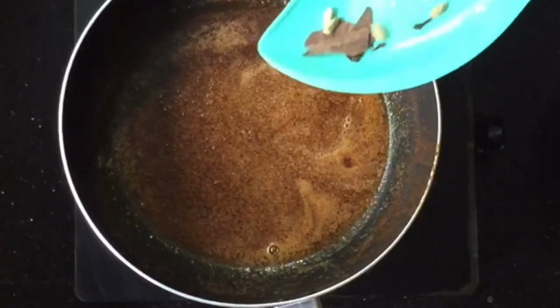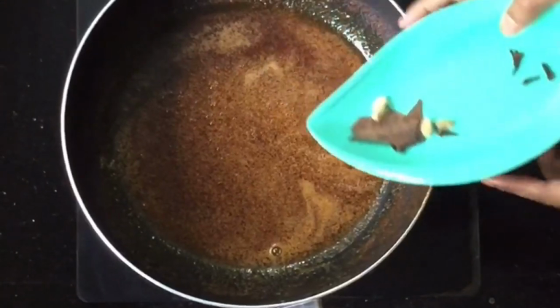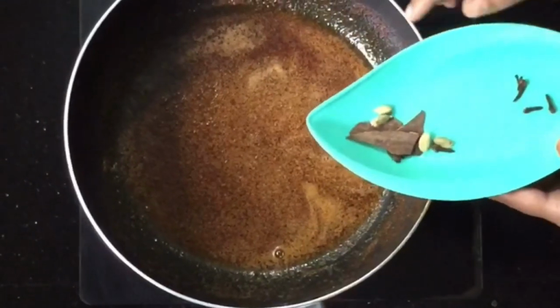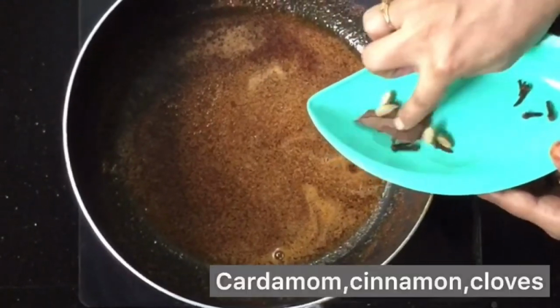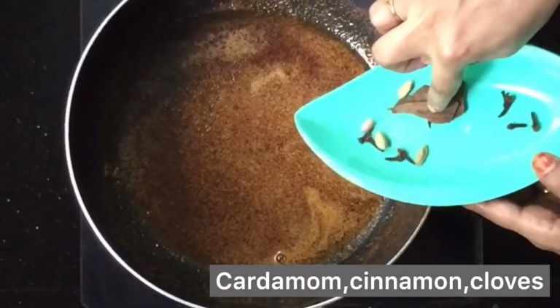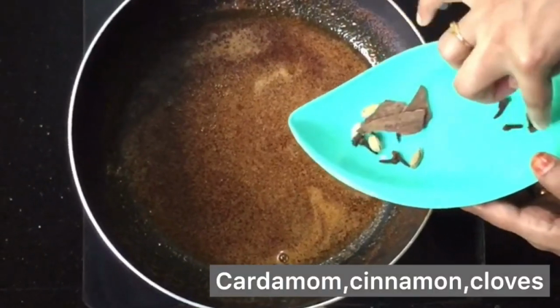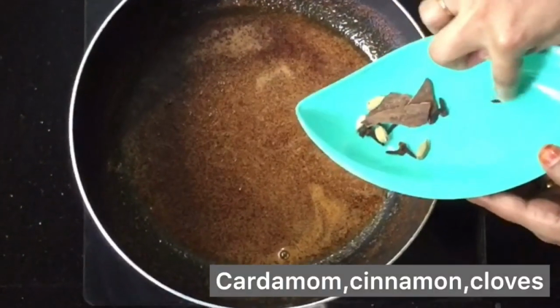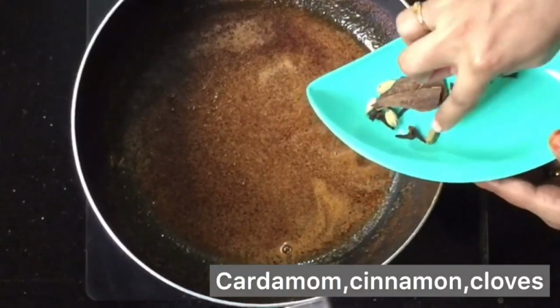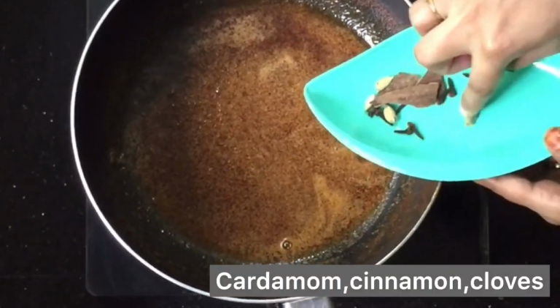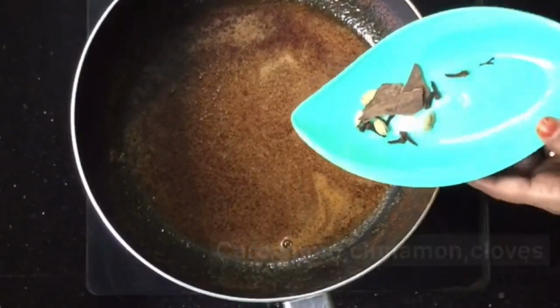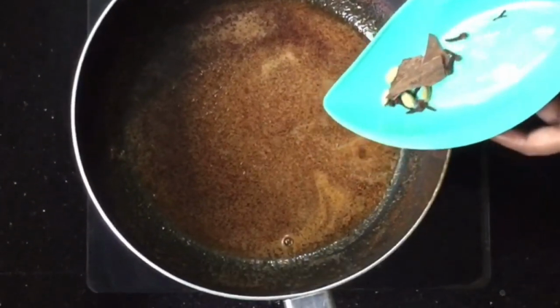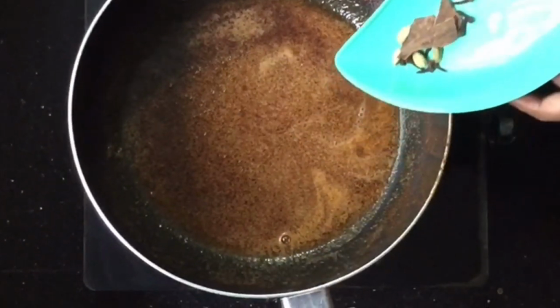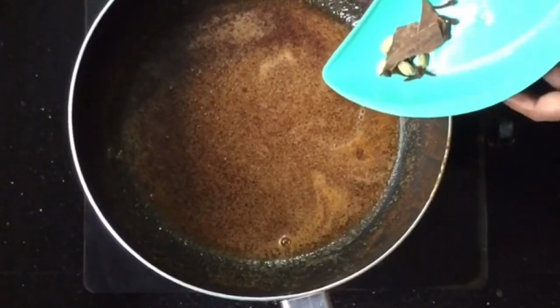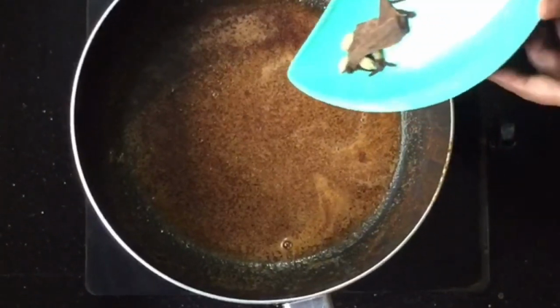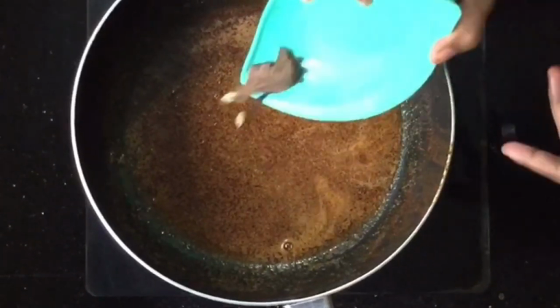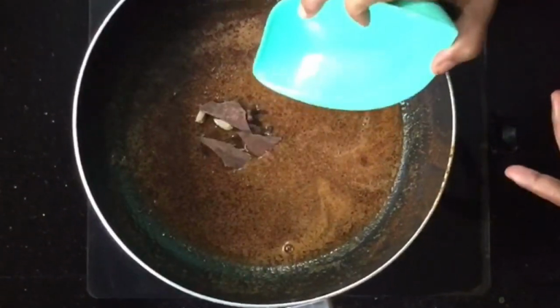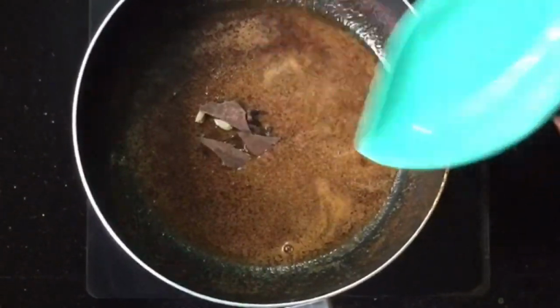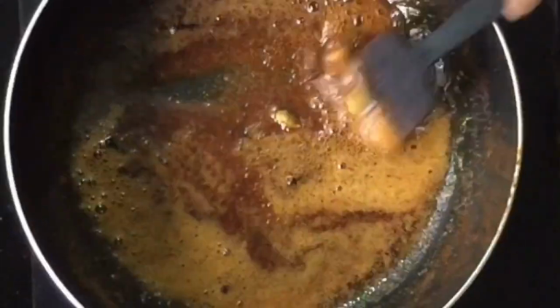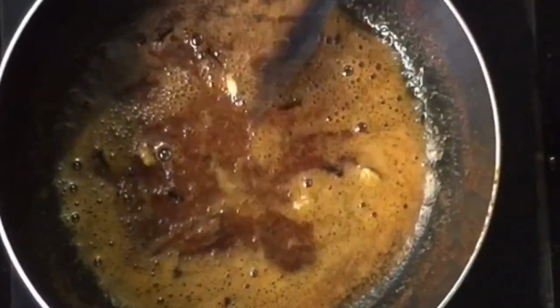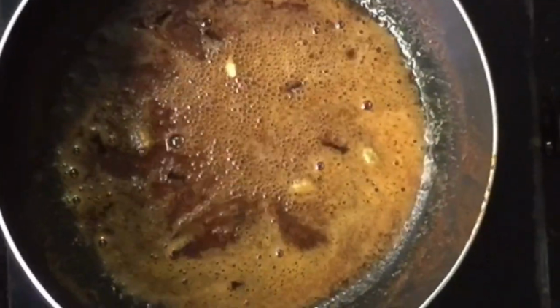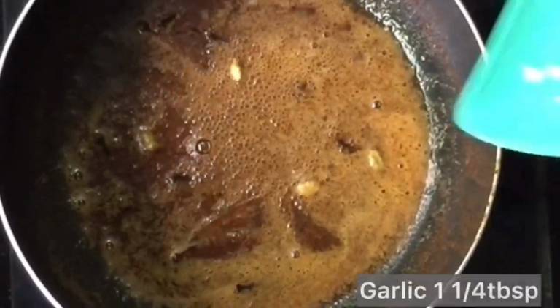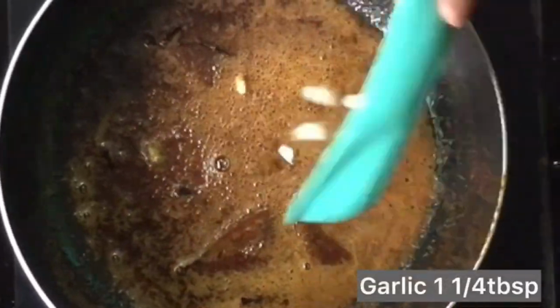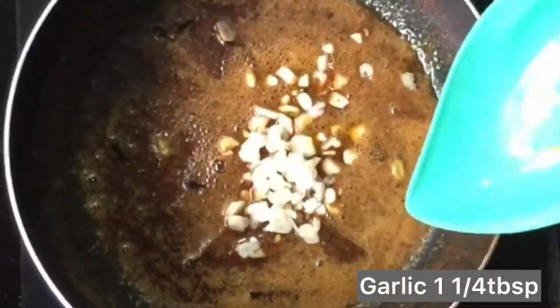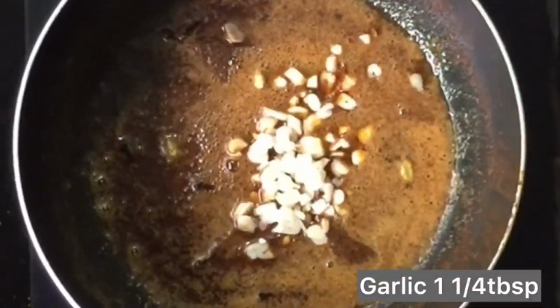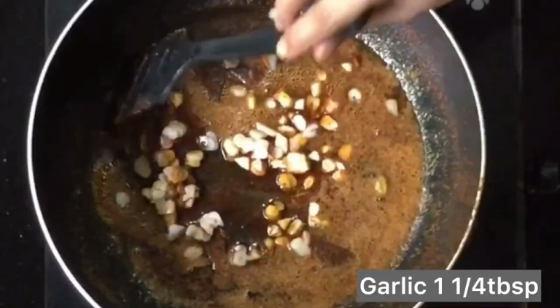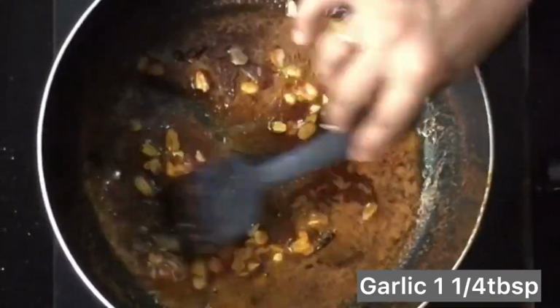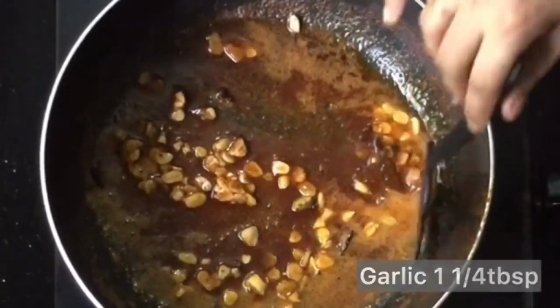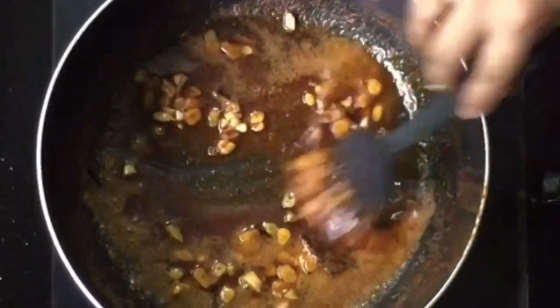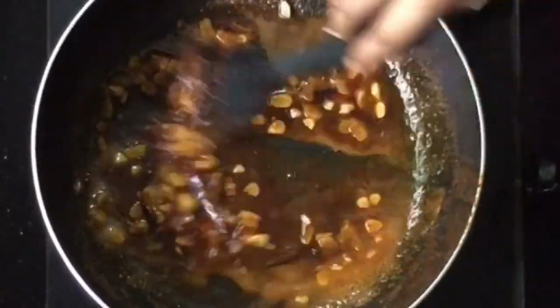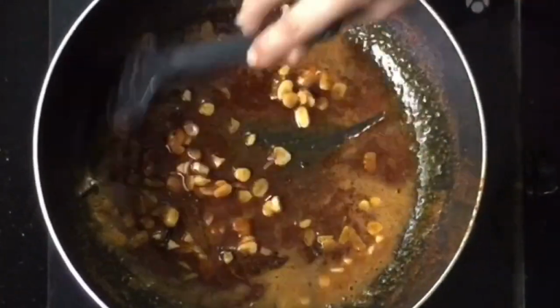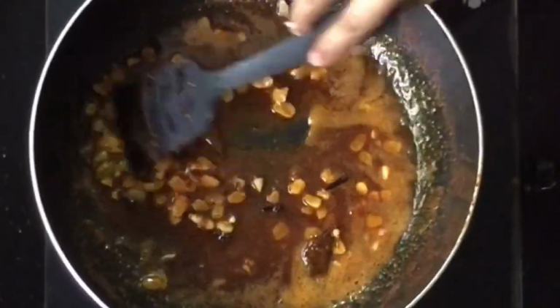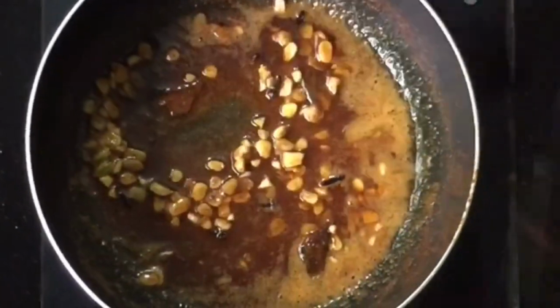We will add about 4 to 6 grams of spice. We will add 1 tablespoon of salt. We will also add garlic to the rice.